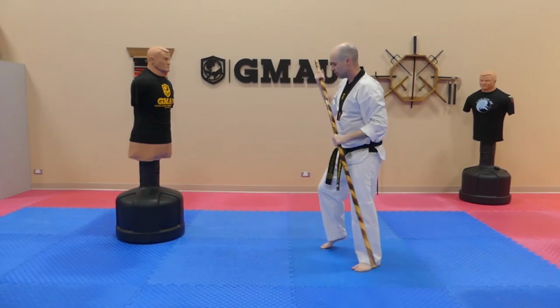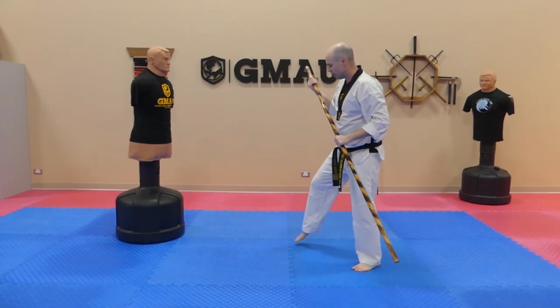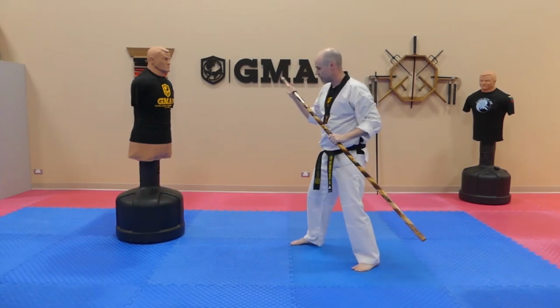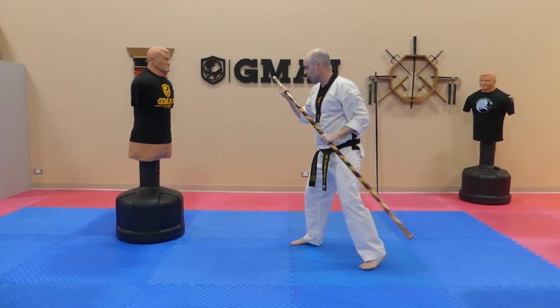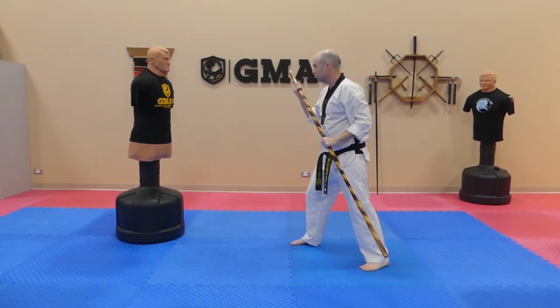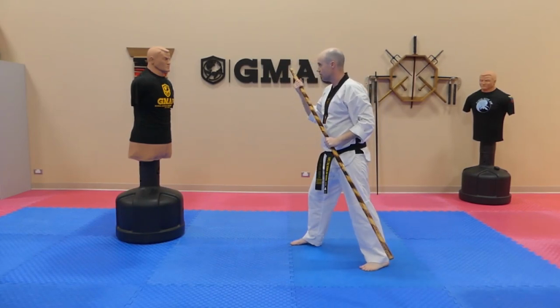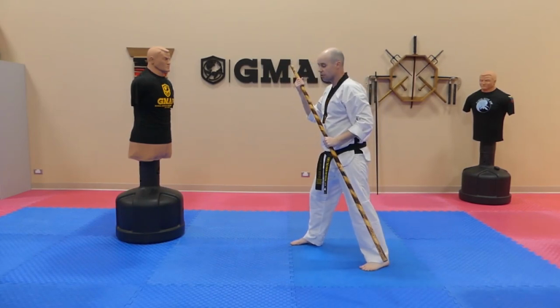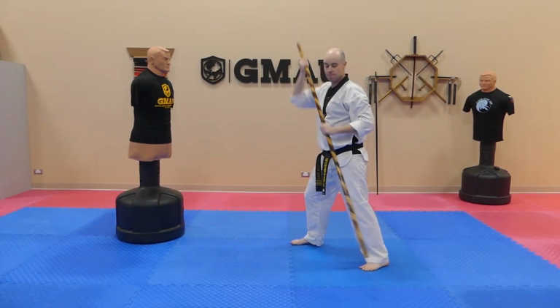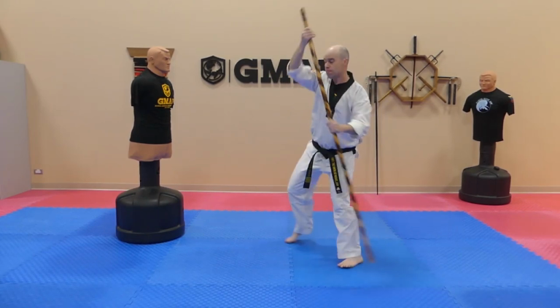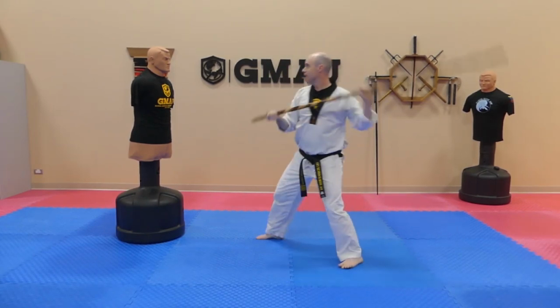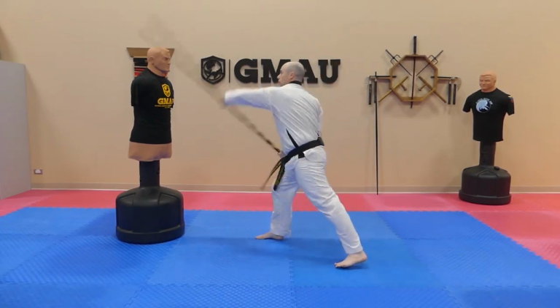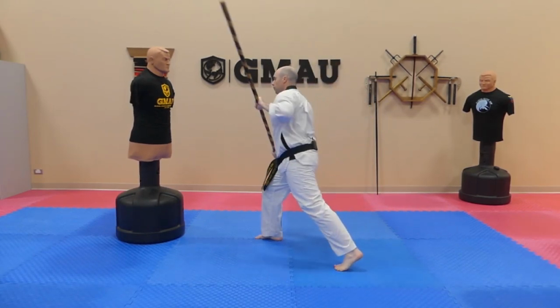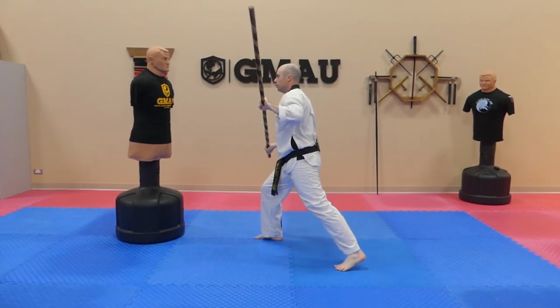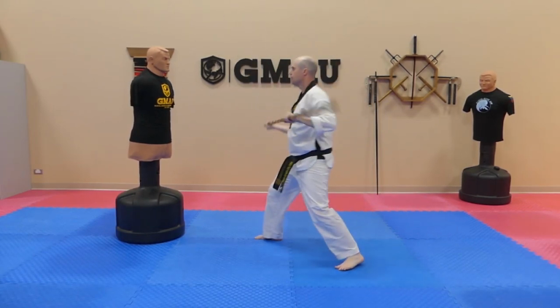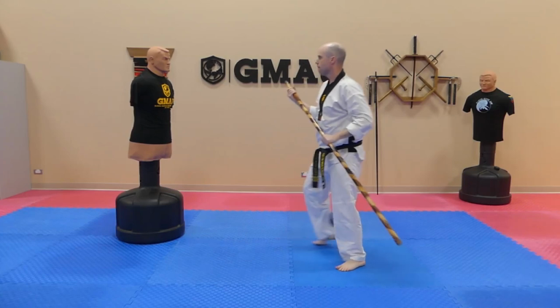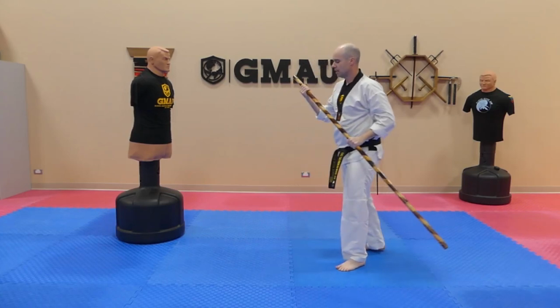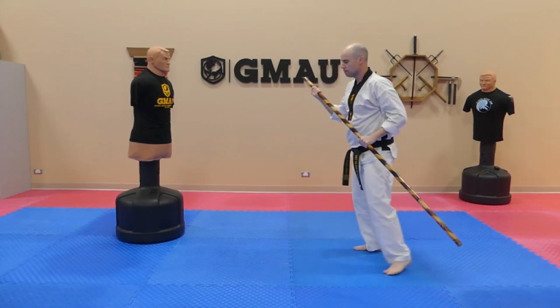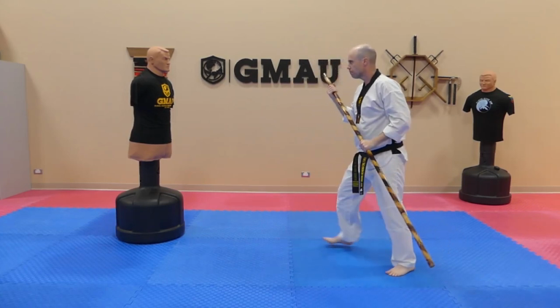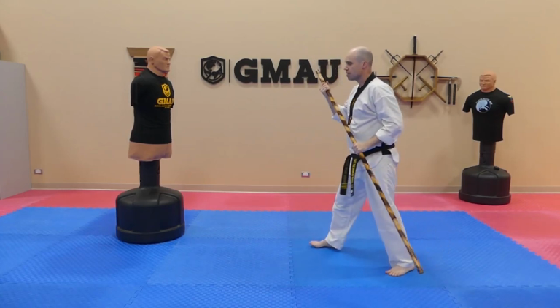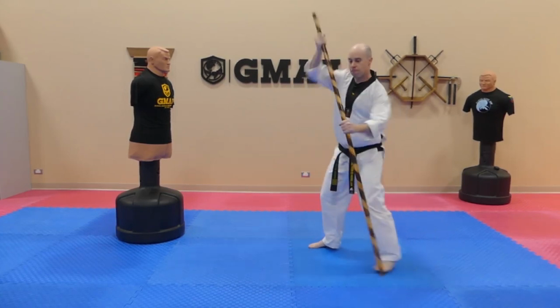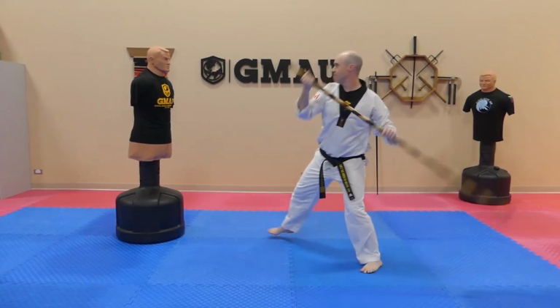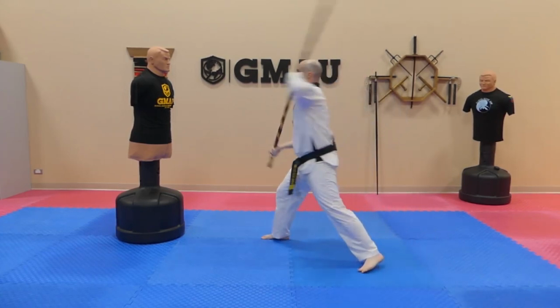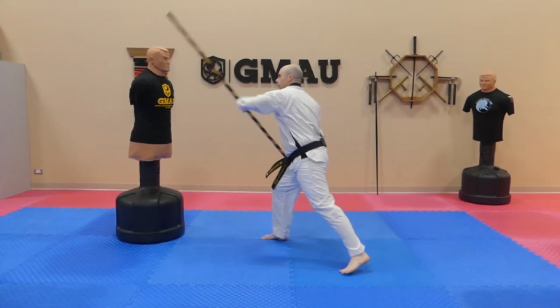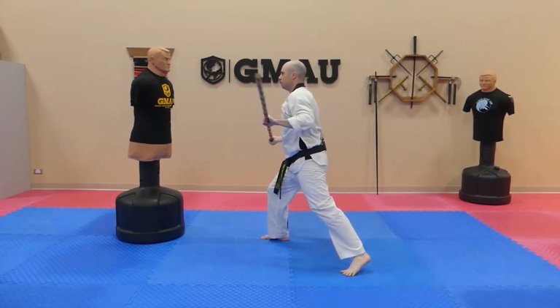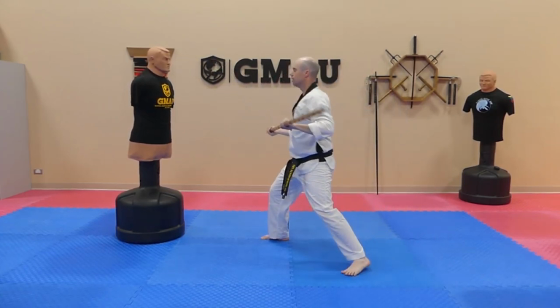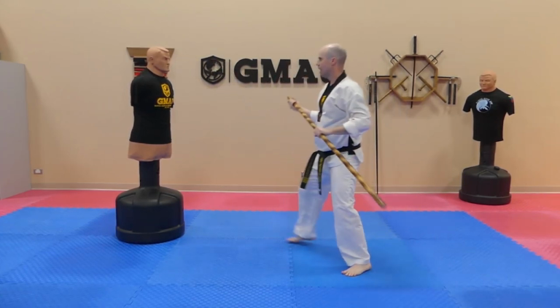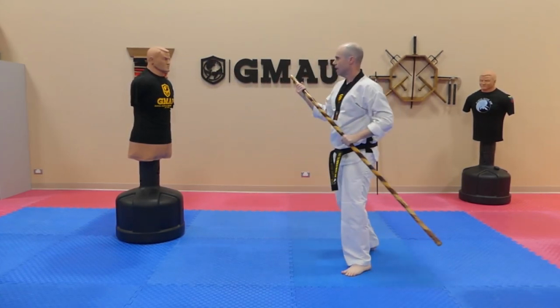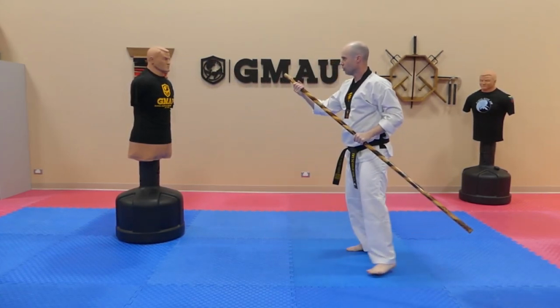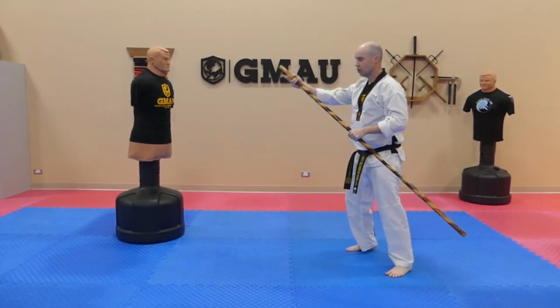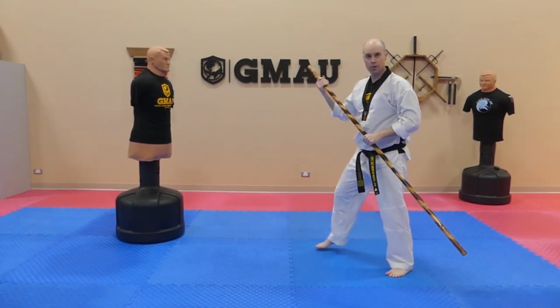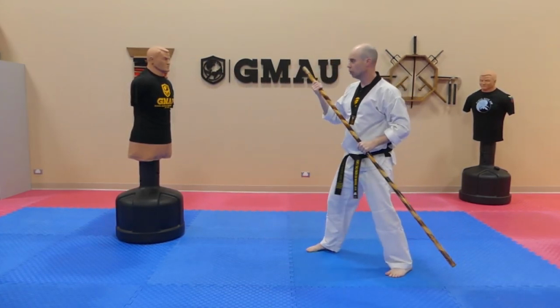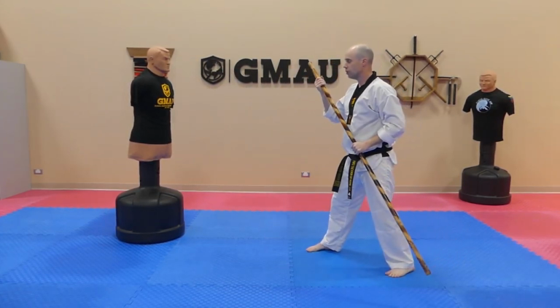Let's fire off this one a few times. Of course, you can go to the shoulder too.